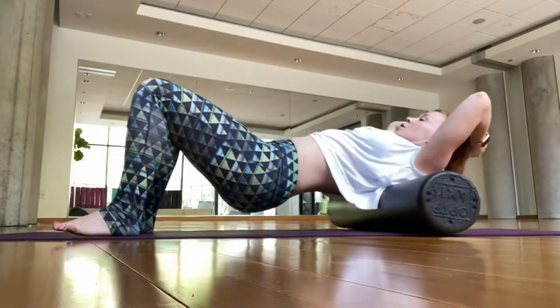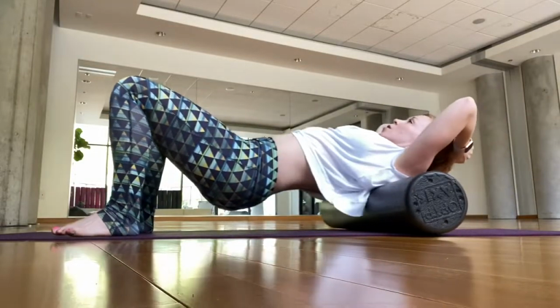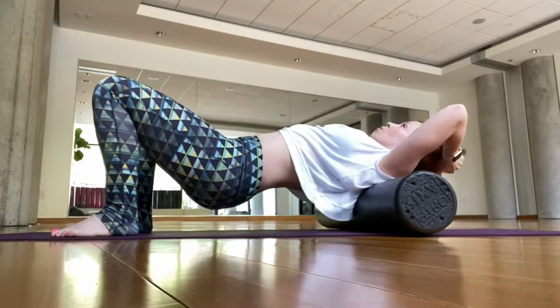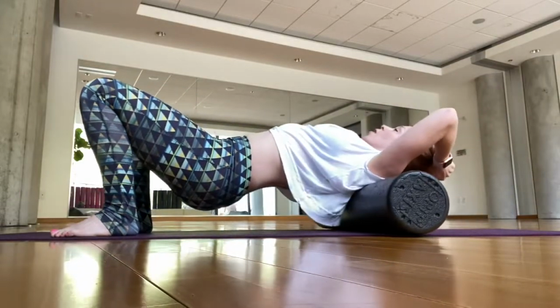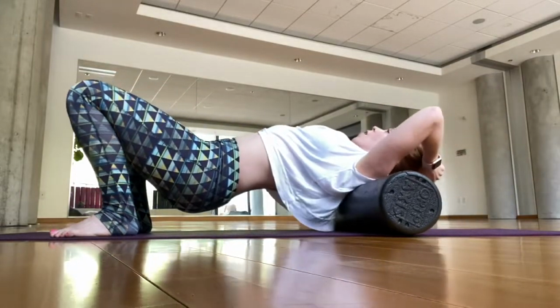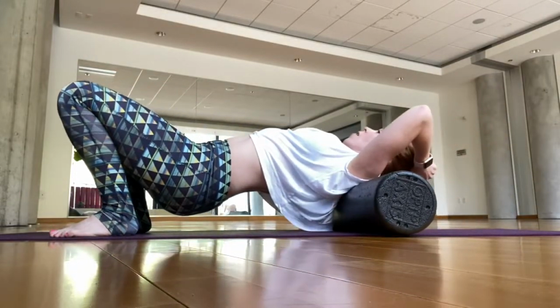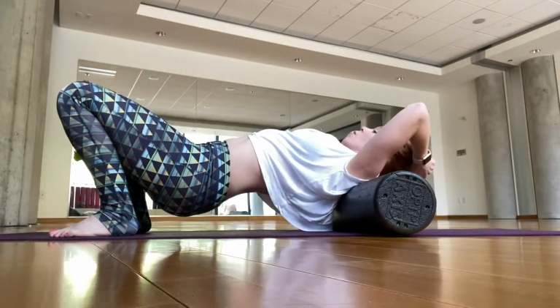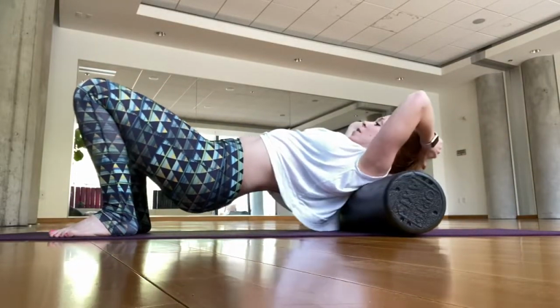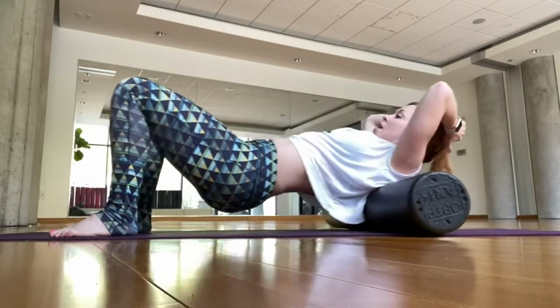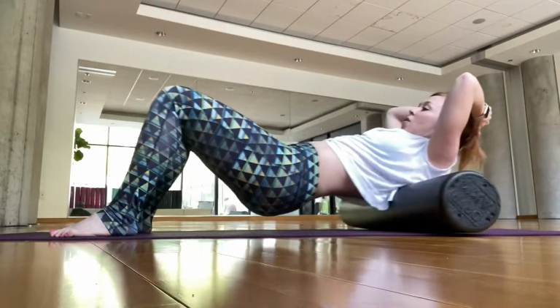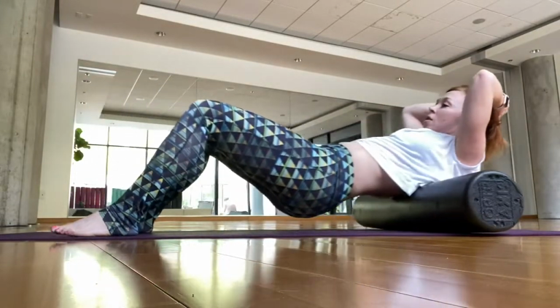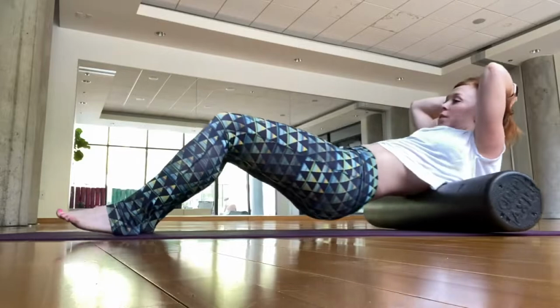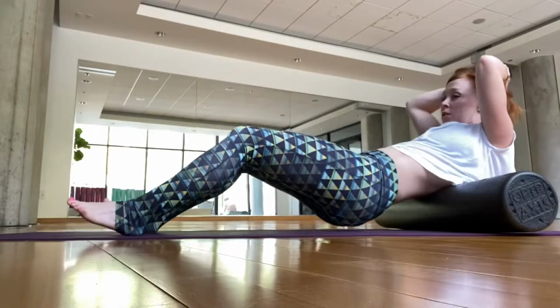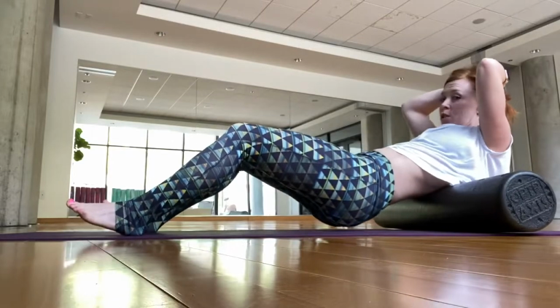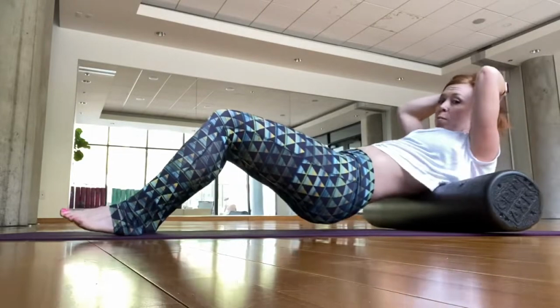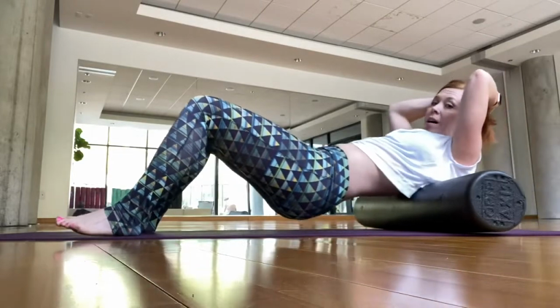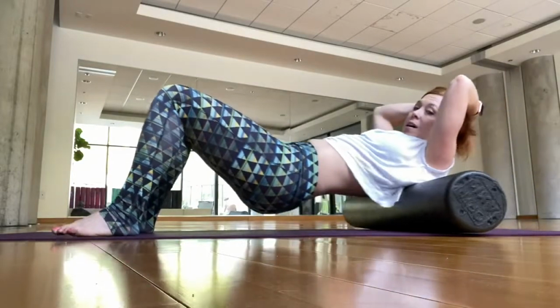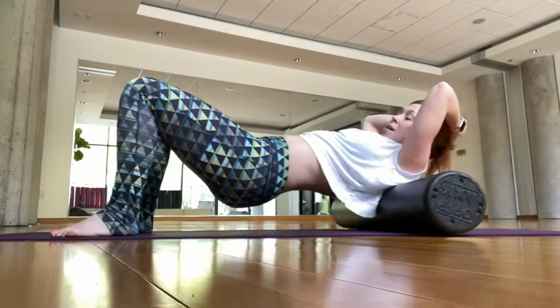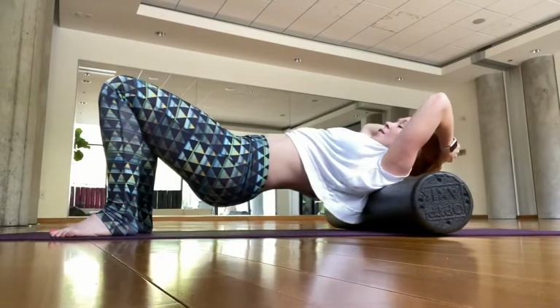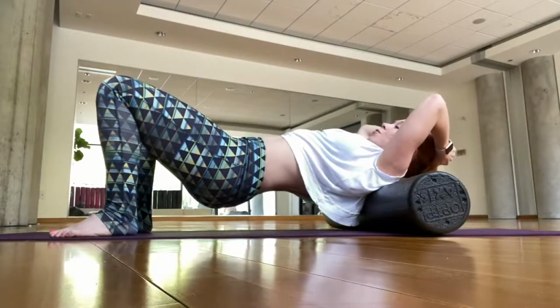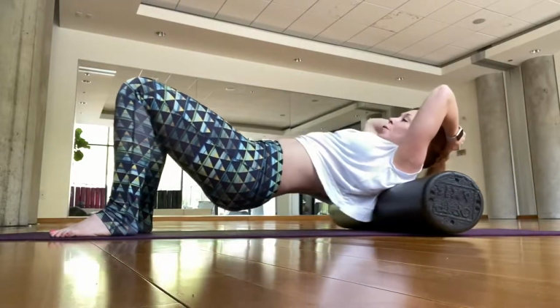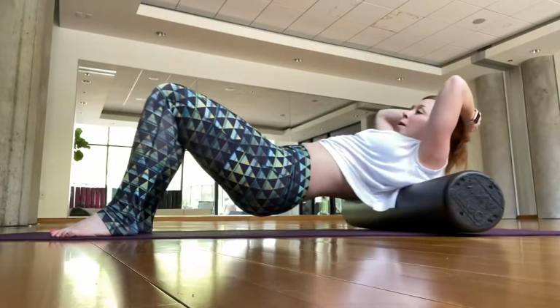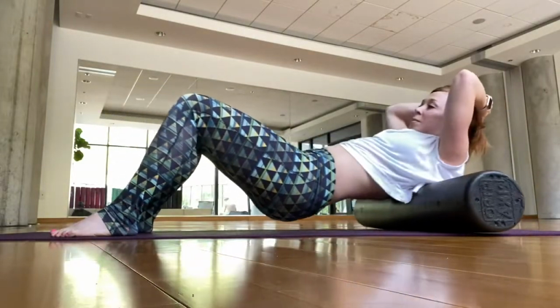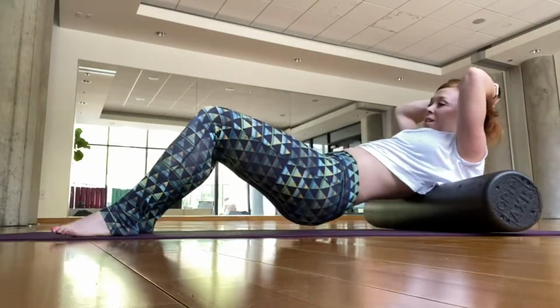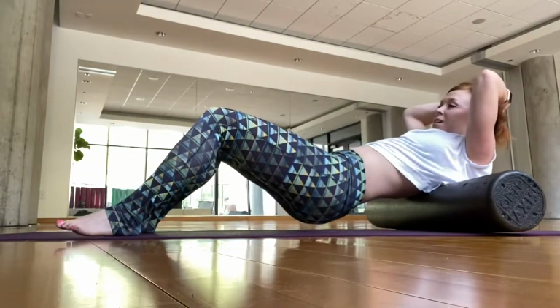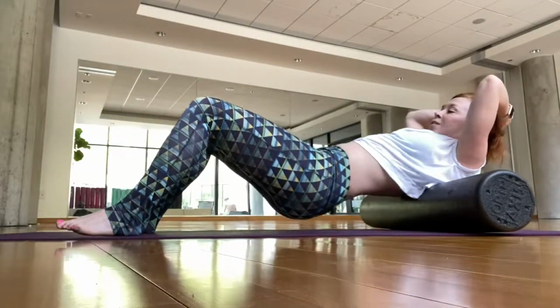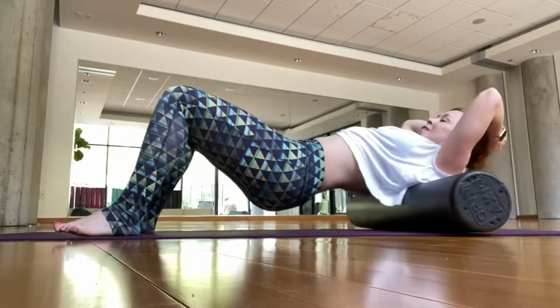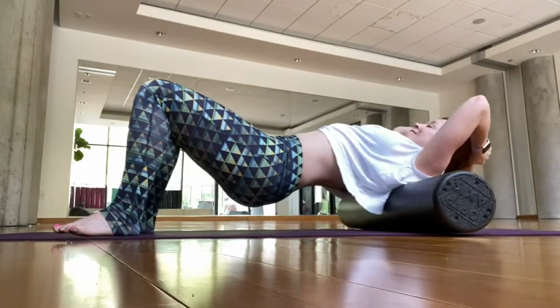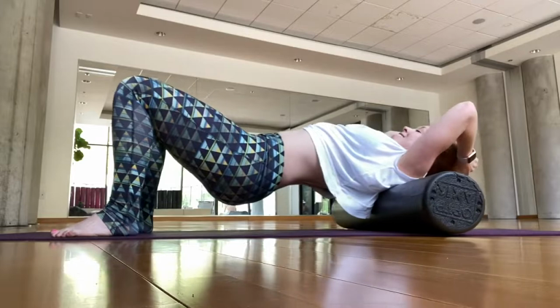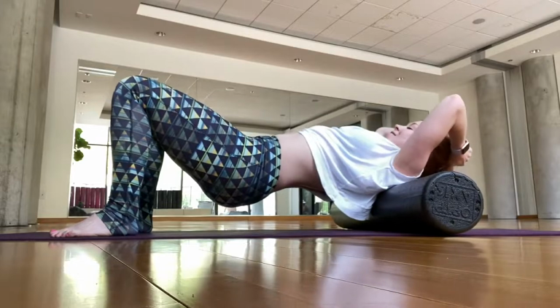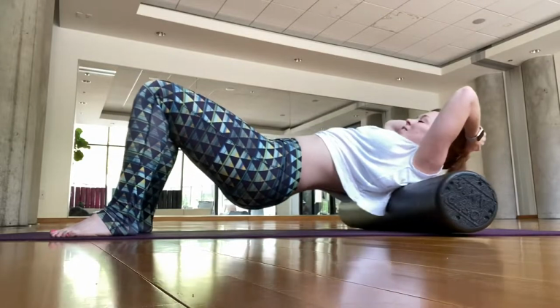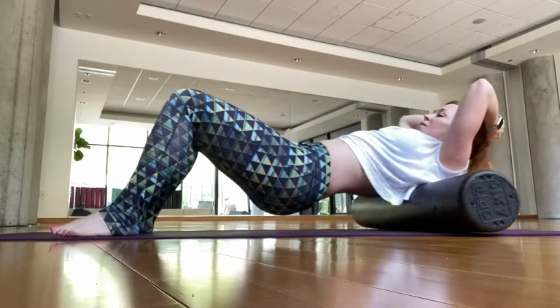I'm just going to start rolling all the way up to the neck and all the way down to the low back — a full back massage. So good.